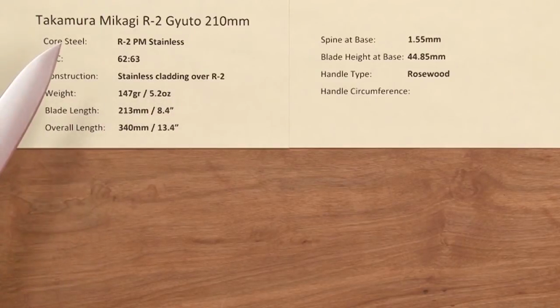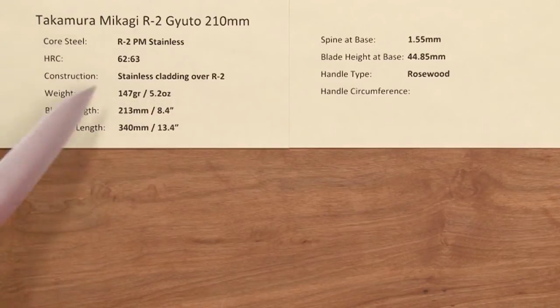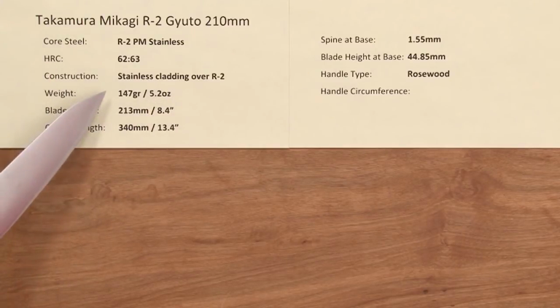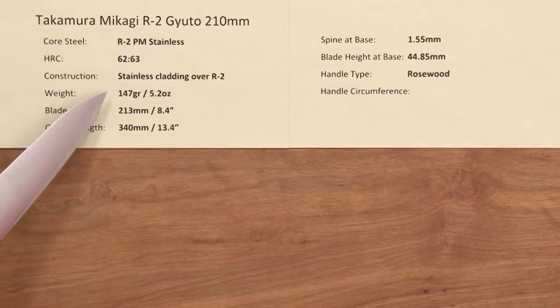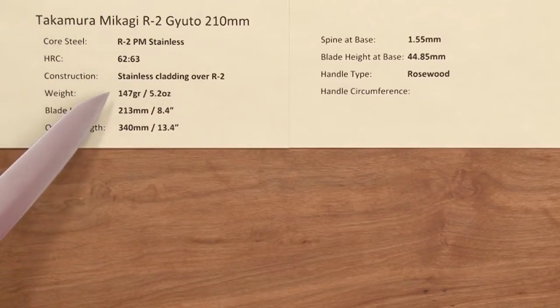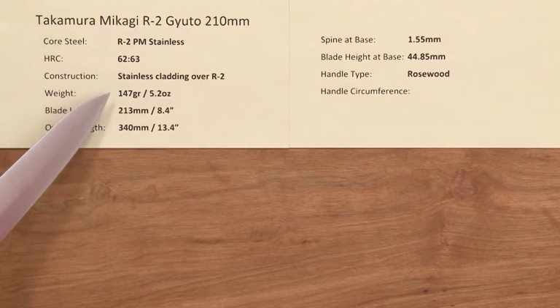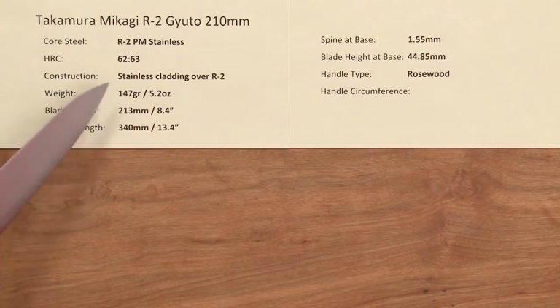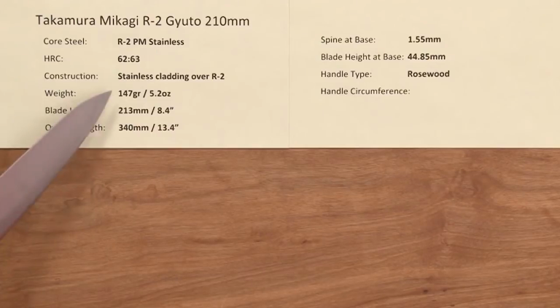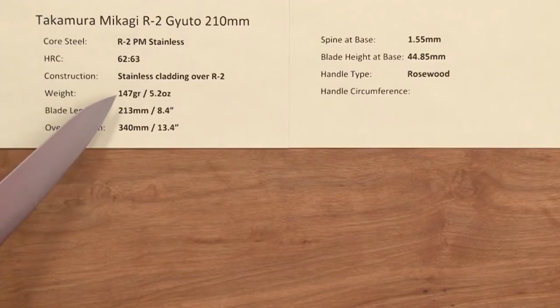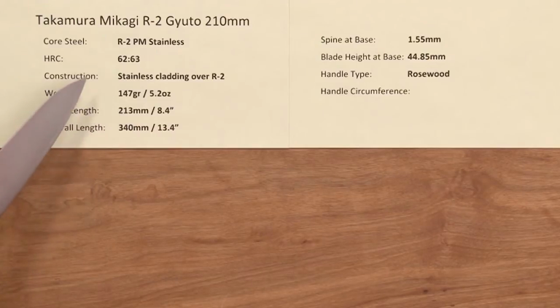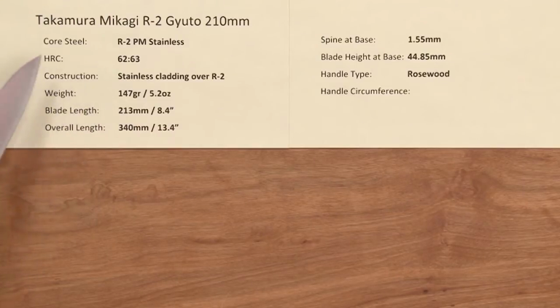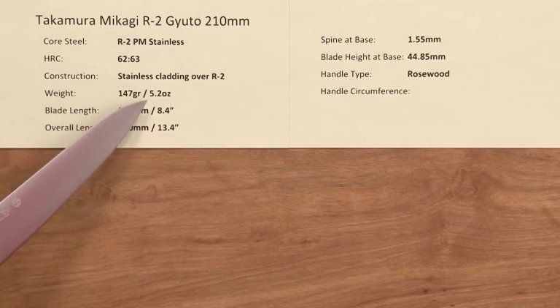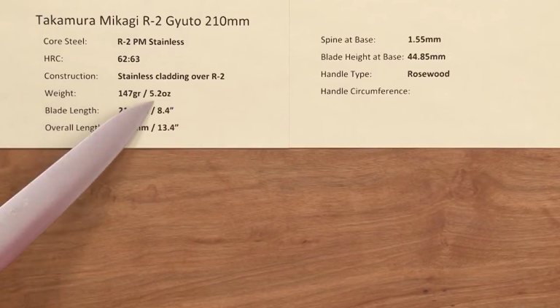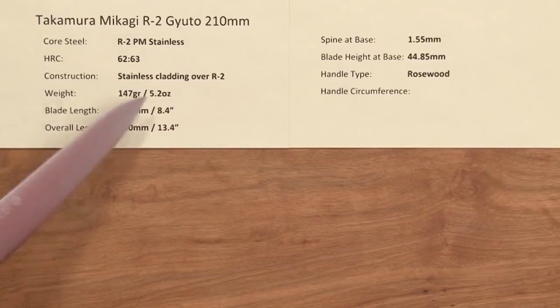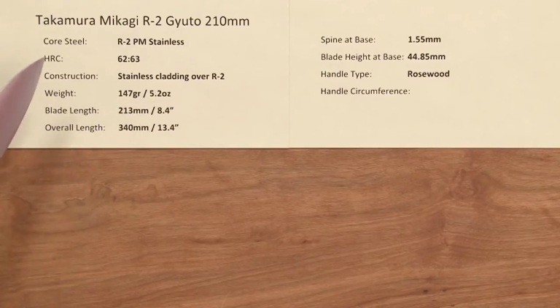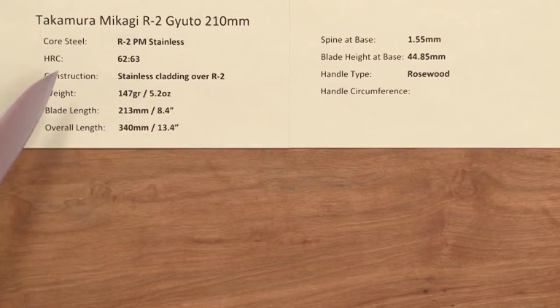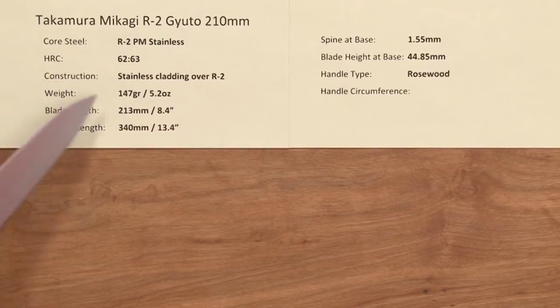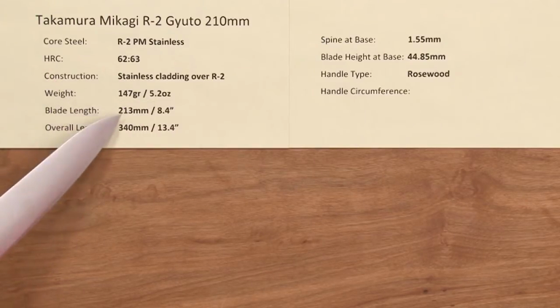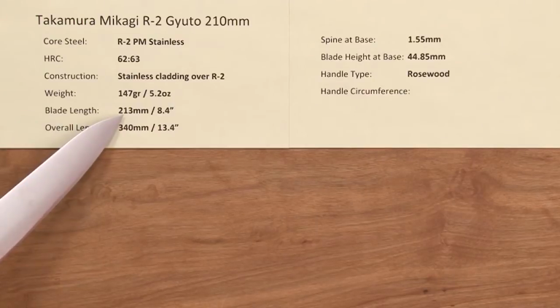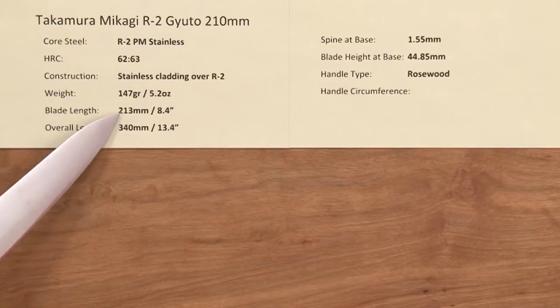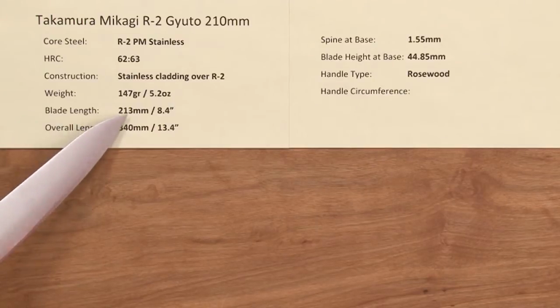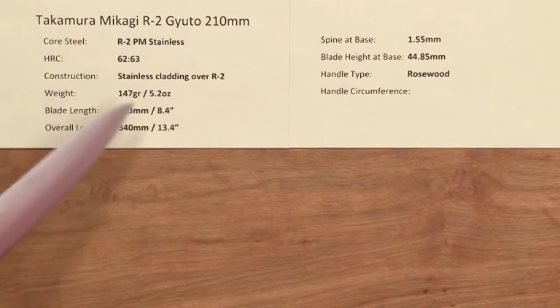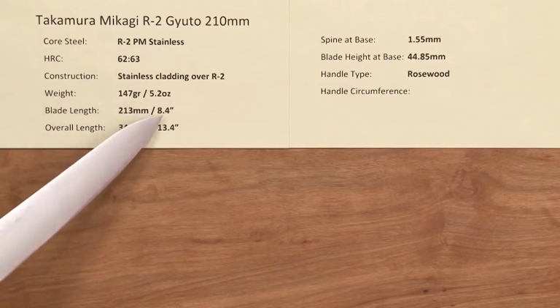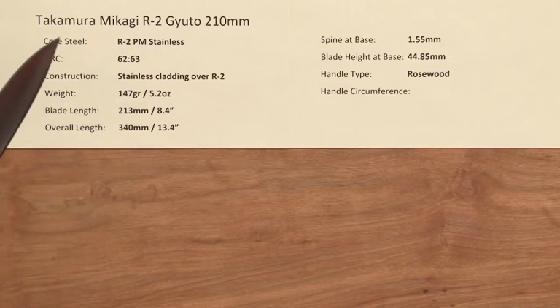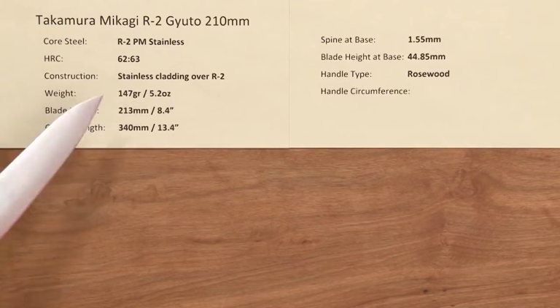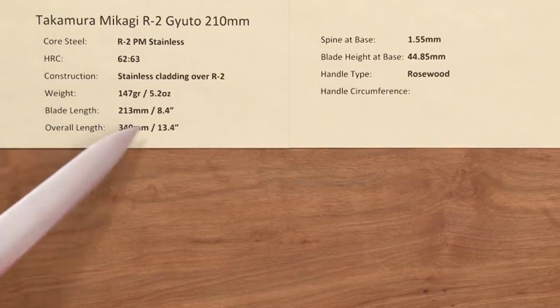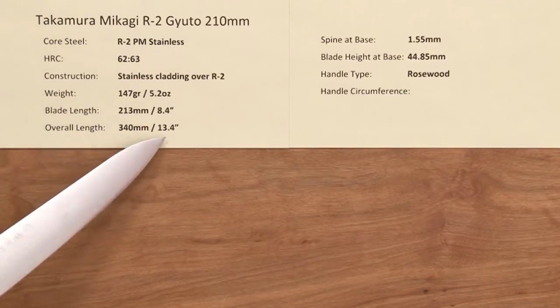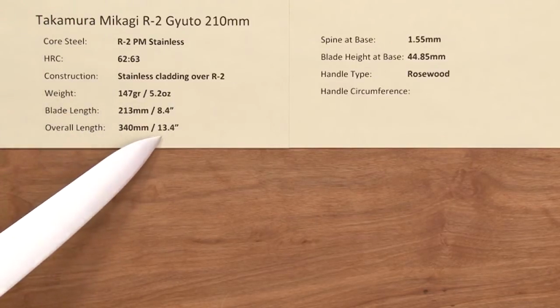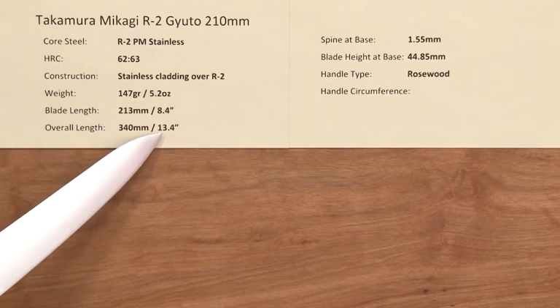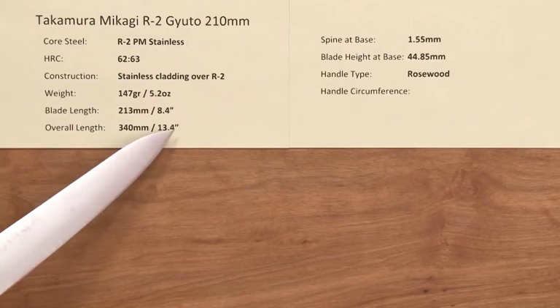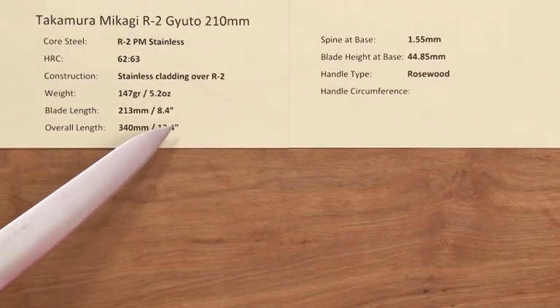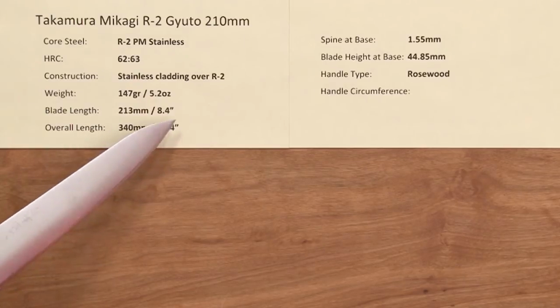The weight on this knife is pretty light for a Western-handled knife — about 5.2 ounces. The blade length is slightly over 210, at 213mm or 8.4 inches, and the overall length of the entire knife is around 13.4 inches.